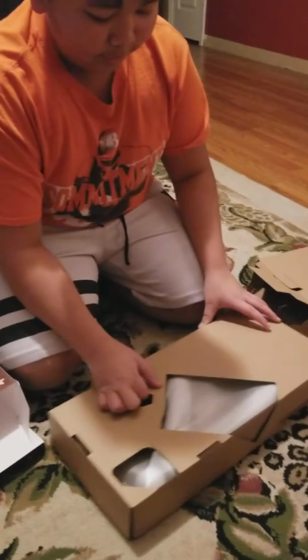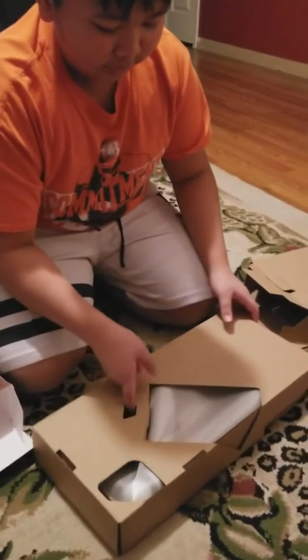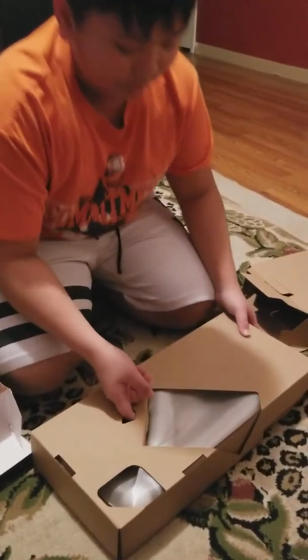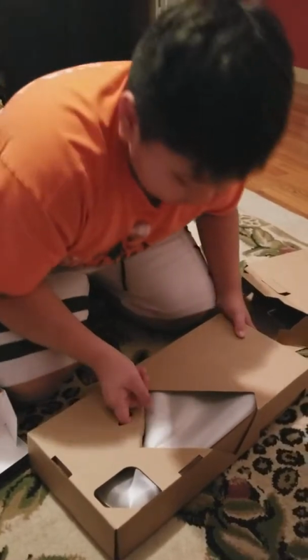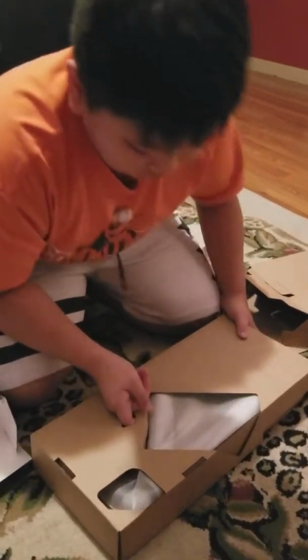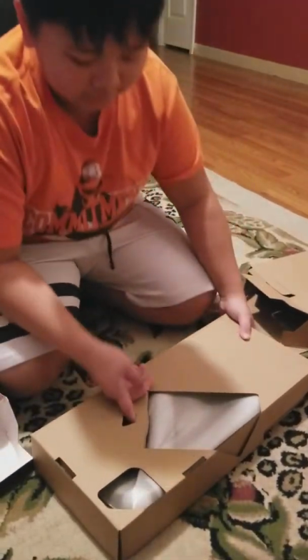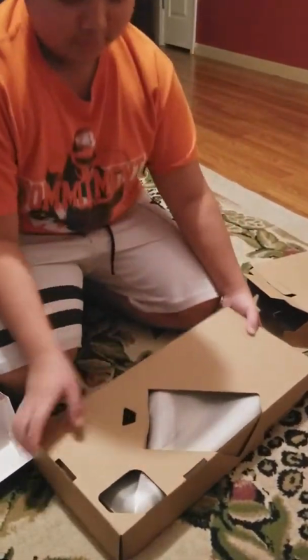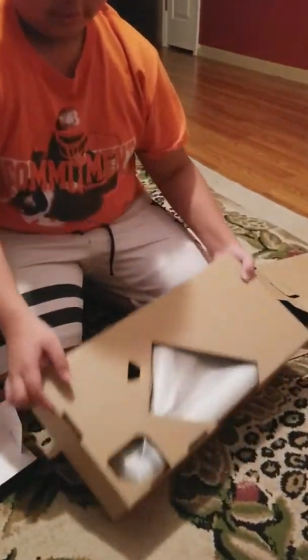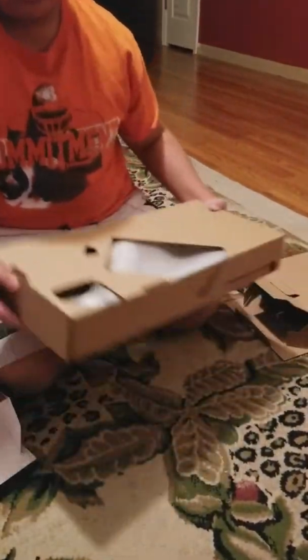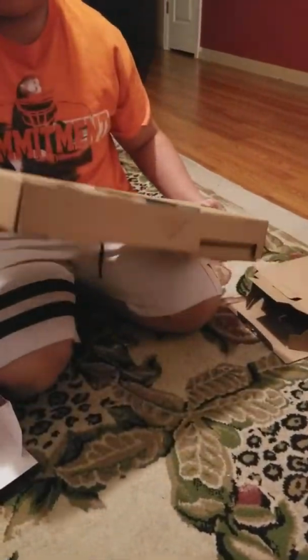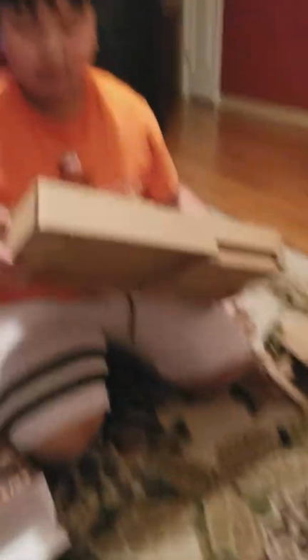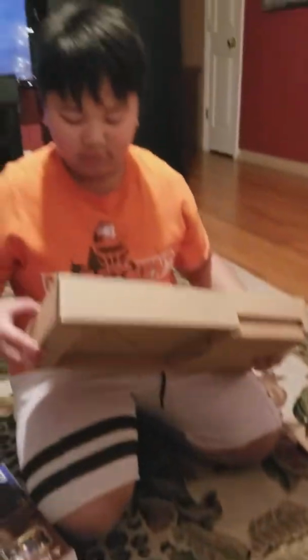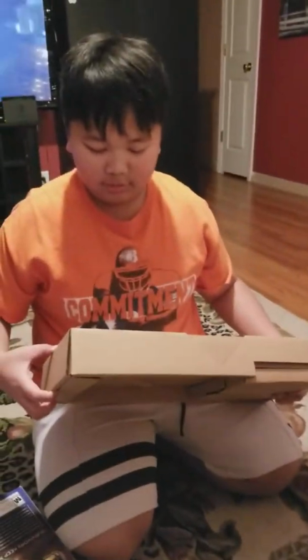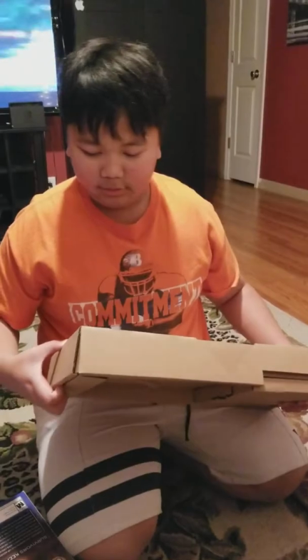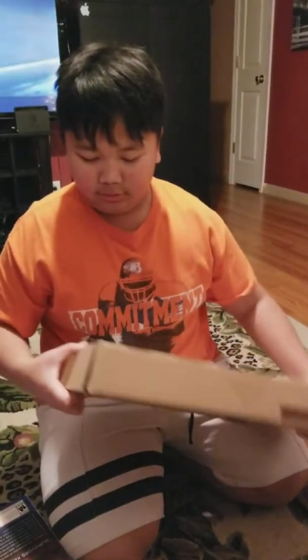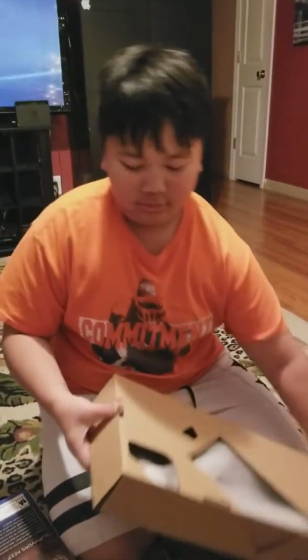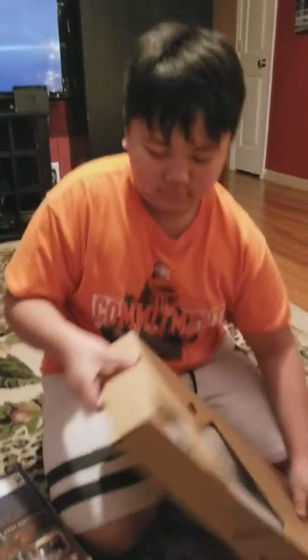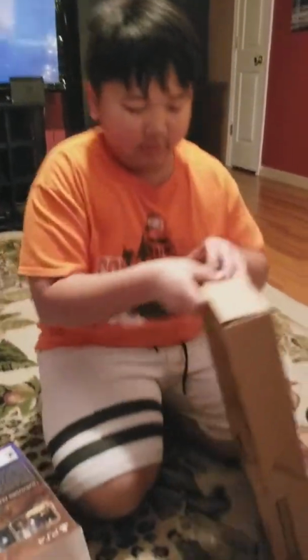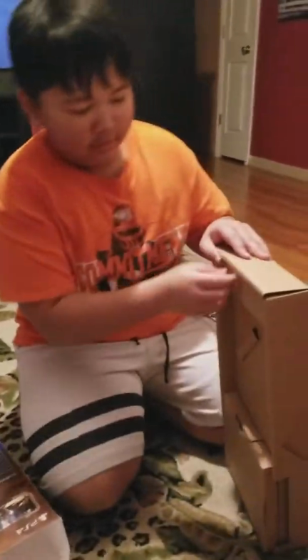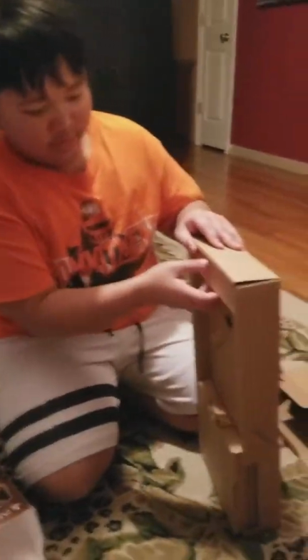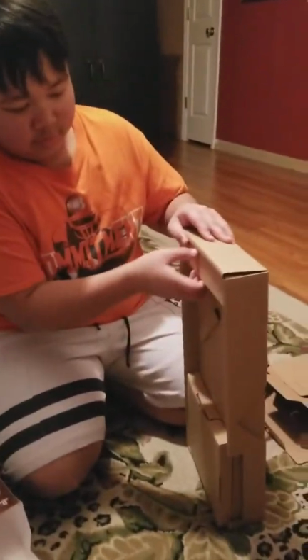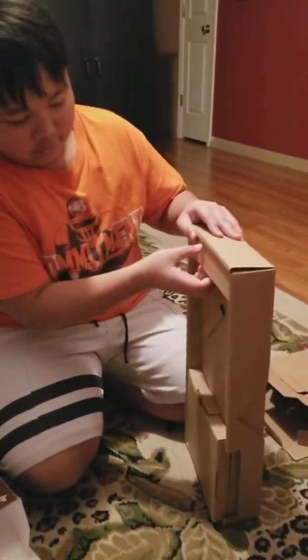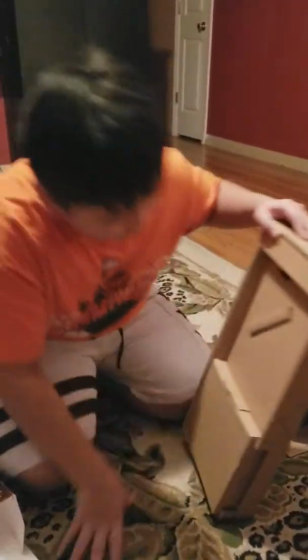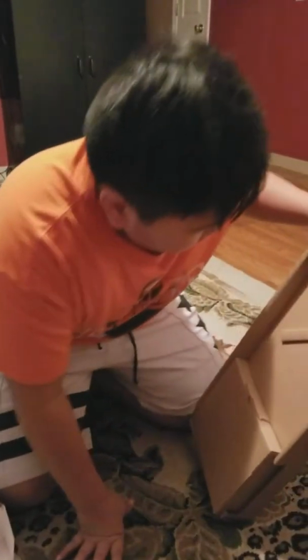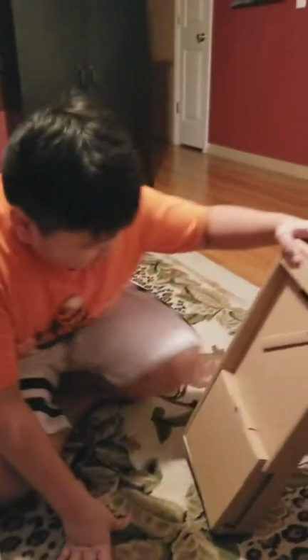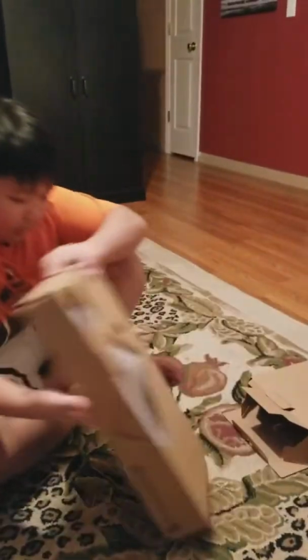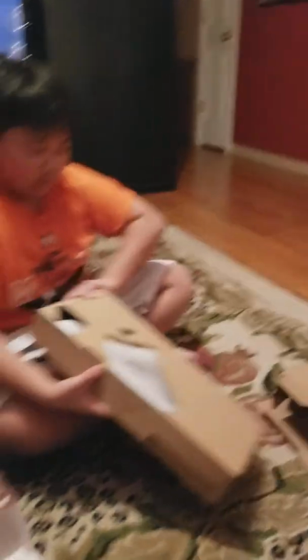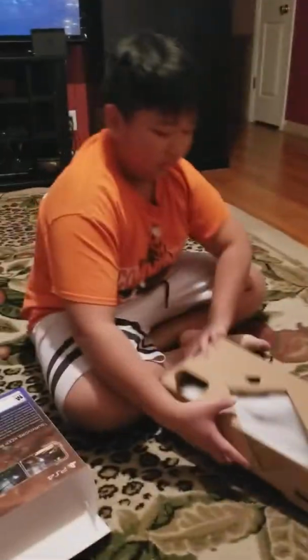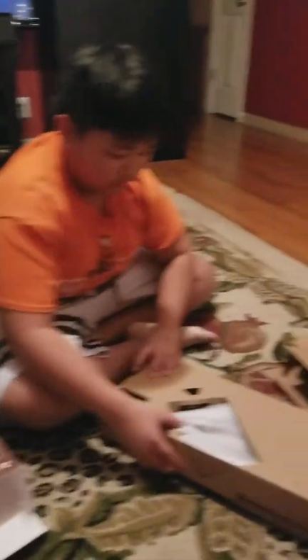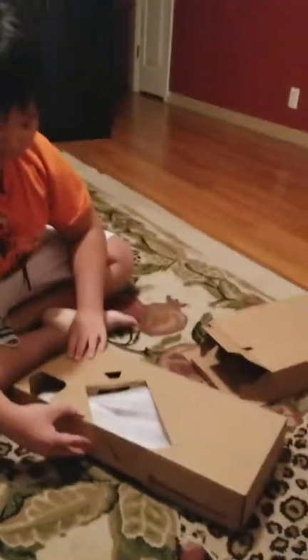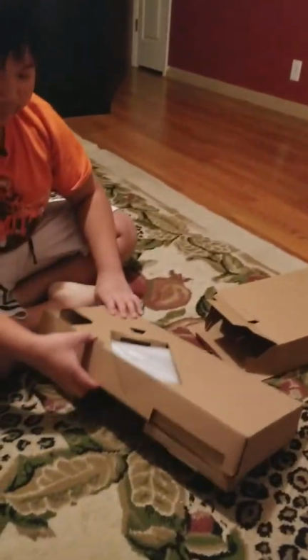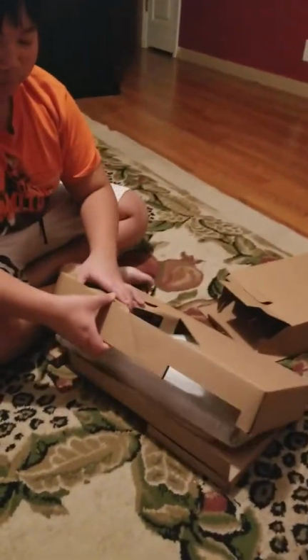I pulled out the box and was like, open it. I was like, why? What game does it come with? Farpoint.